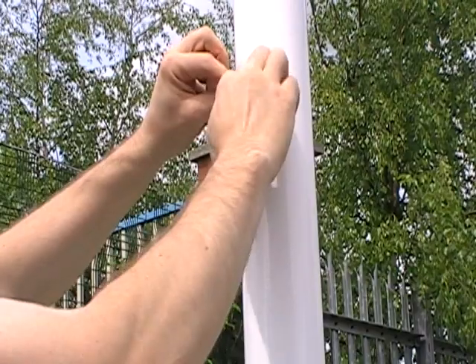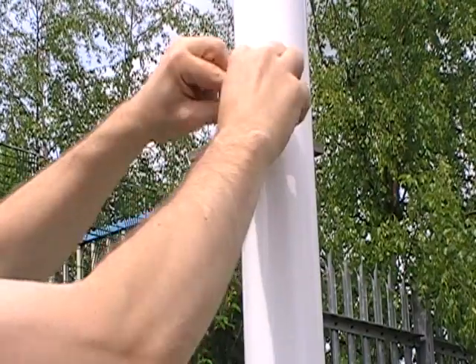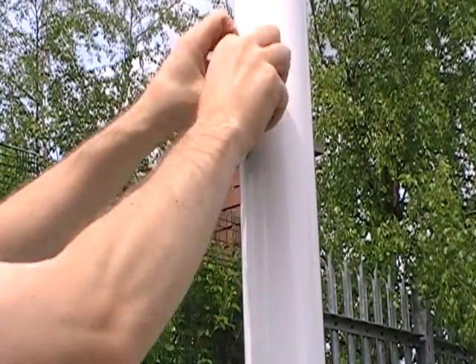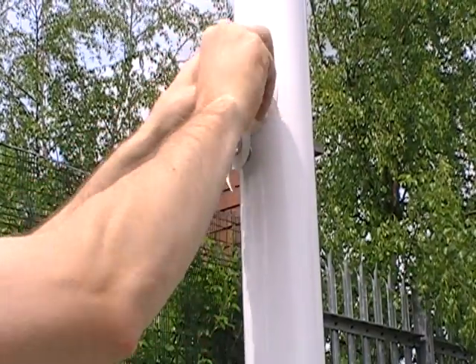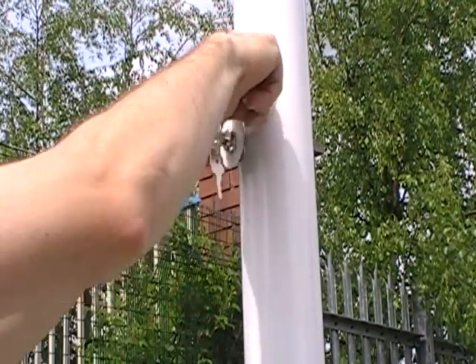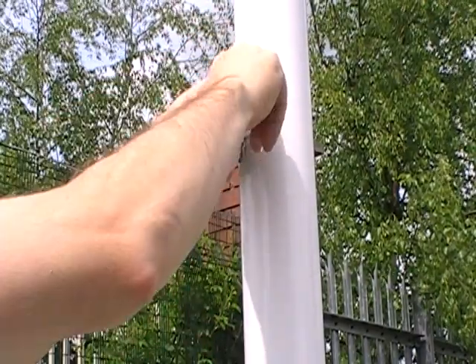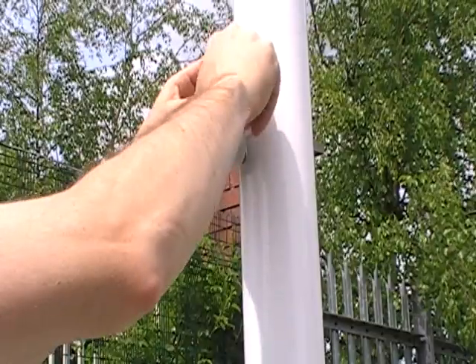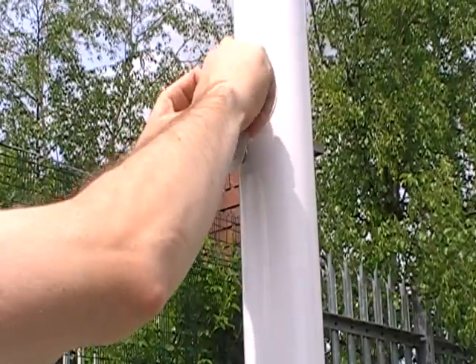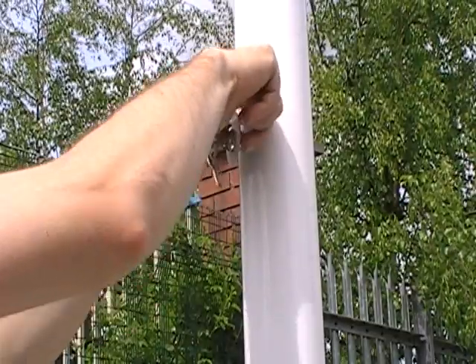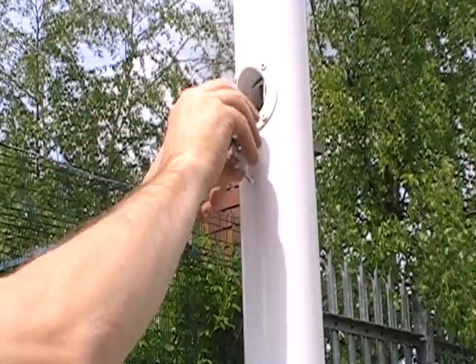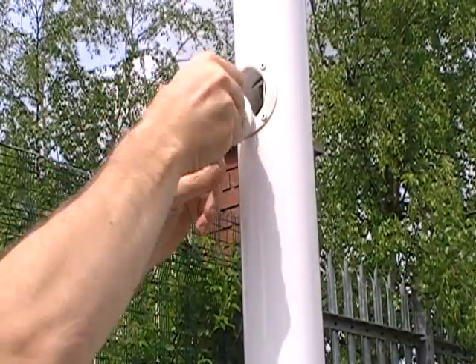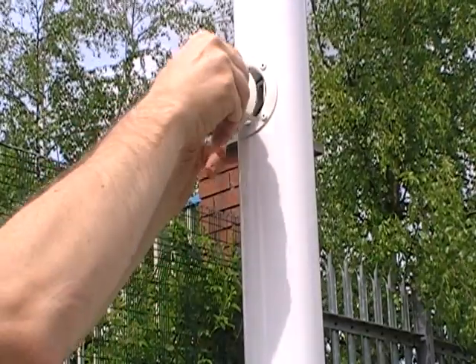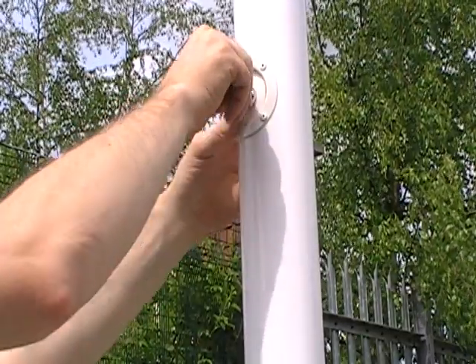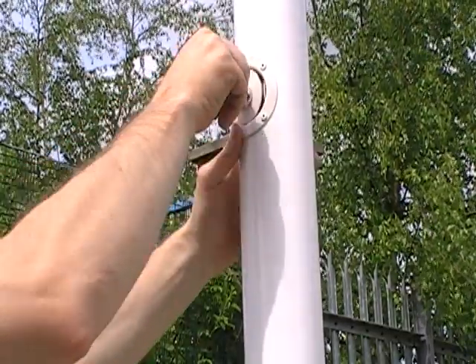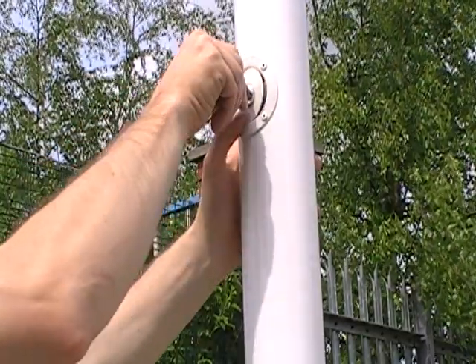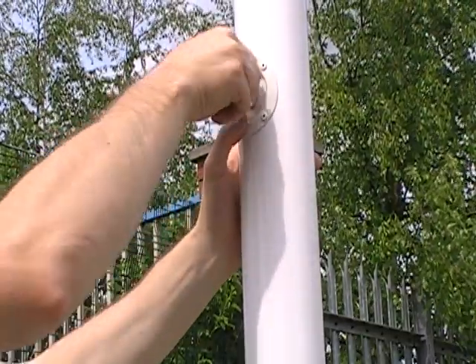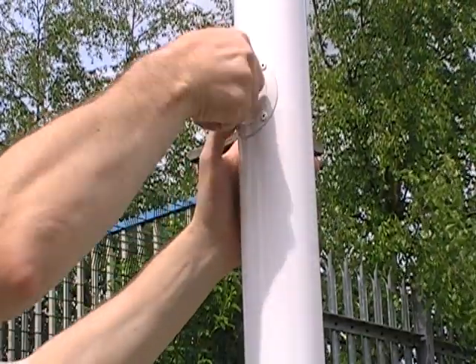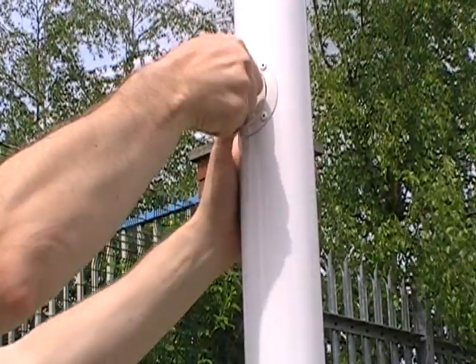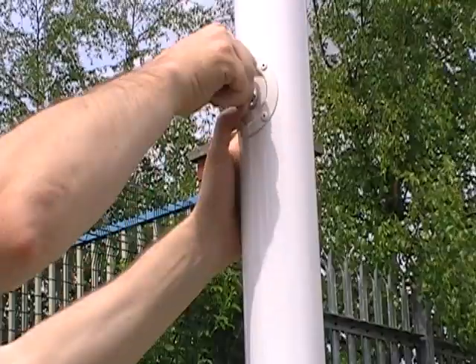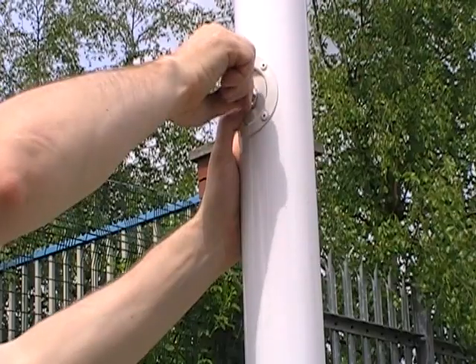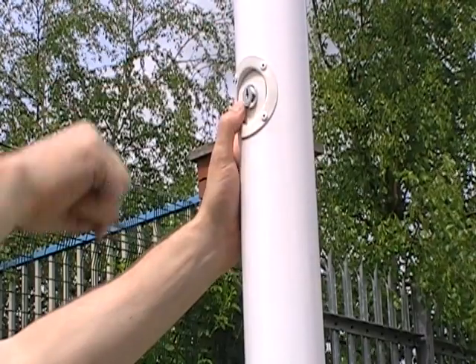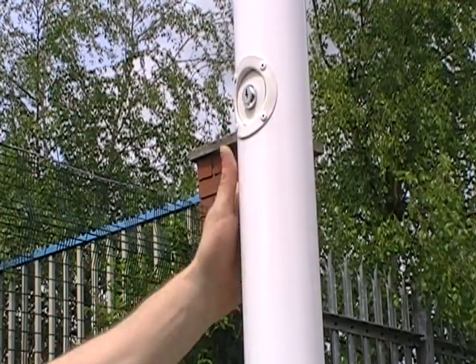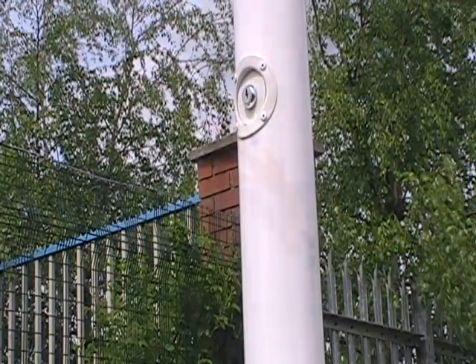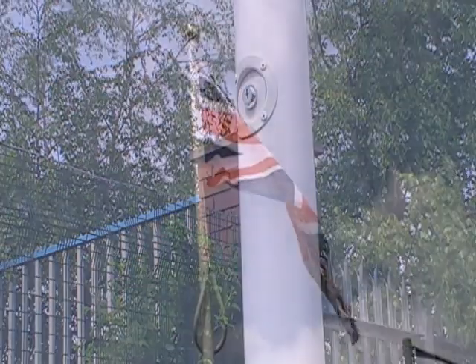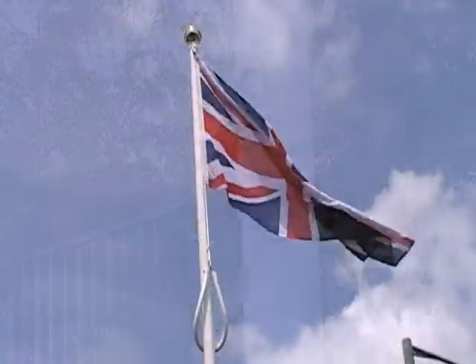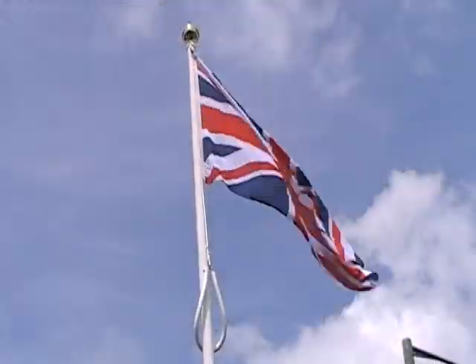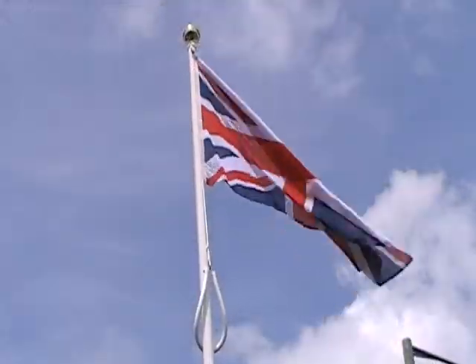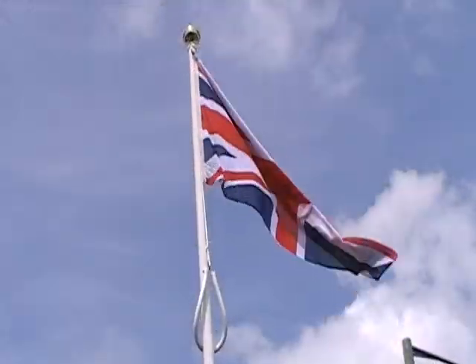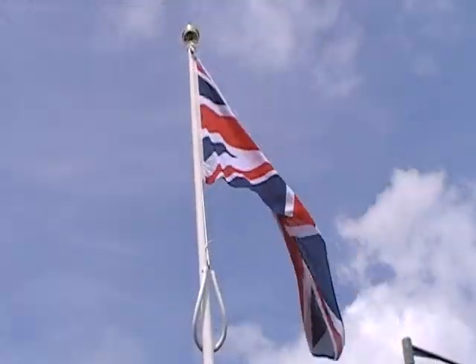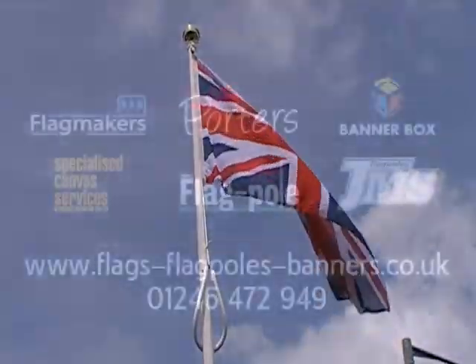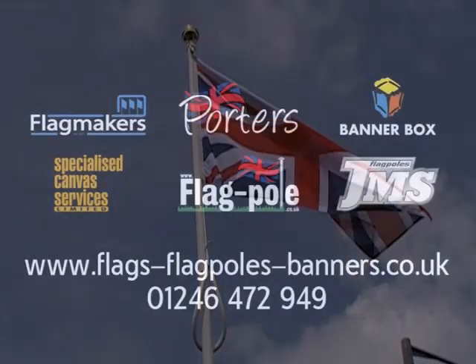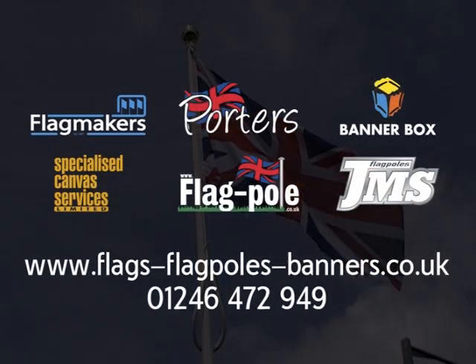Once all the rope is tucked away, you simply need to re-secure the hatch with the key, and your flag is hoisted. Thanks very much for watching — we hope you found it useful.